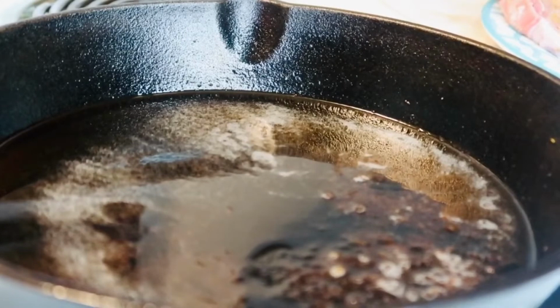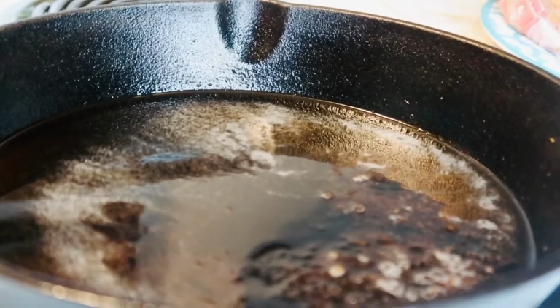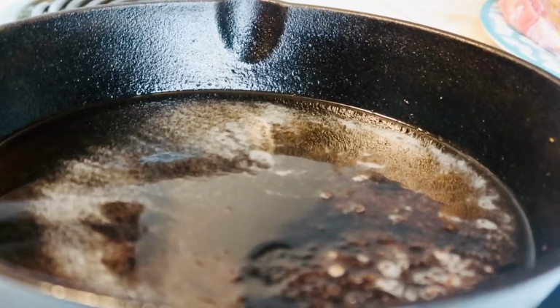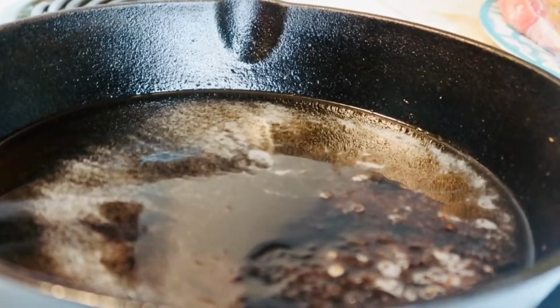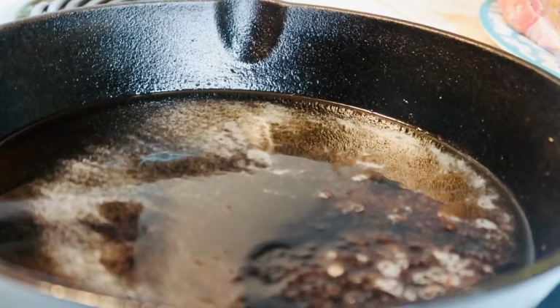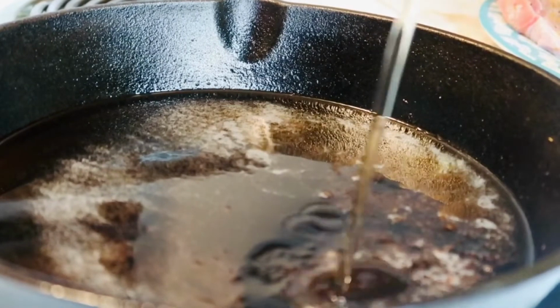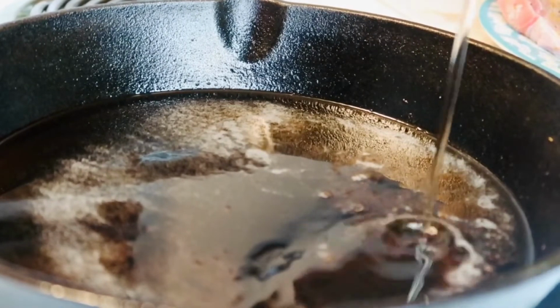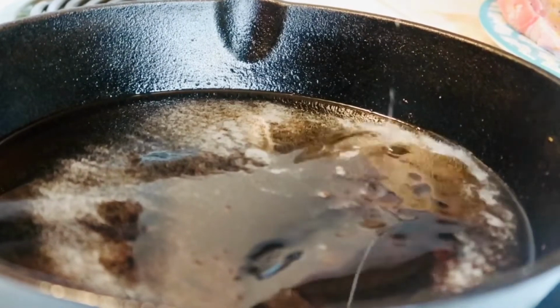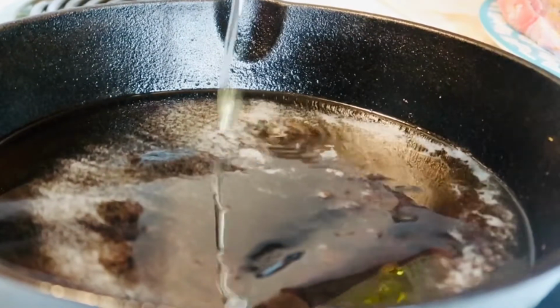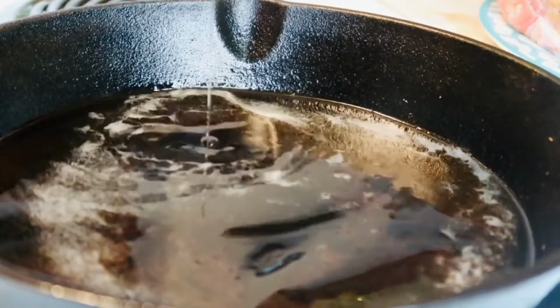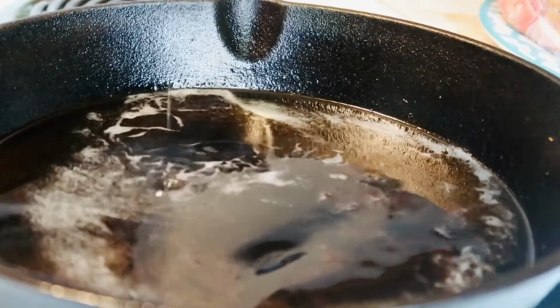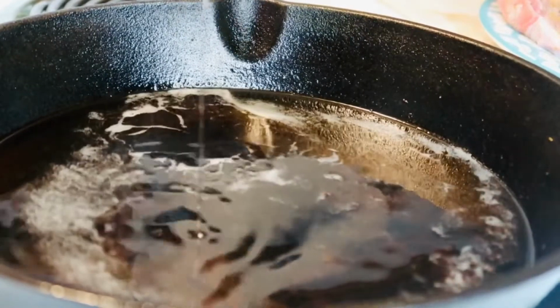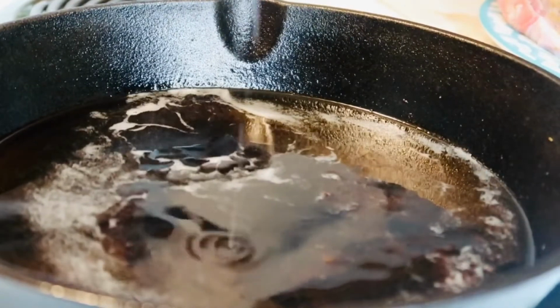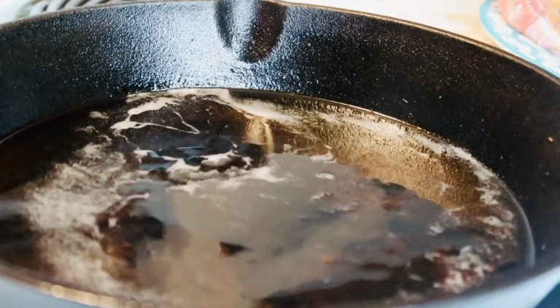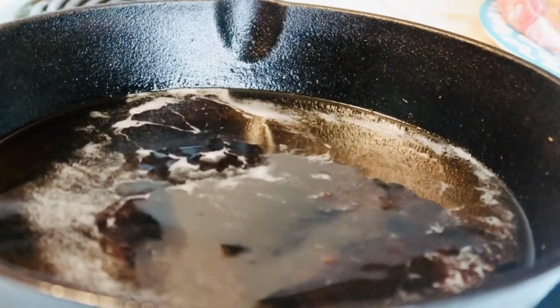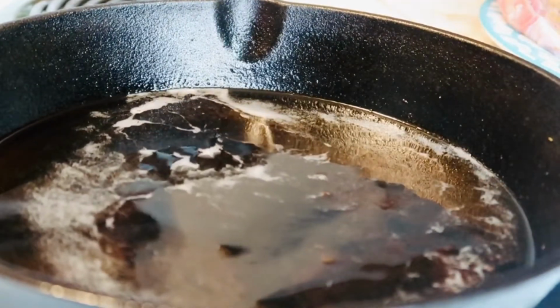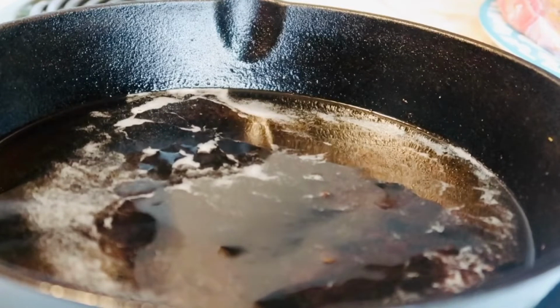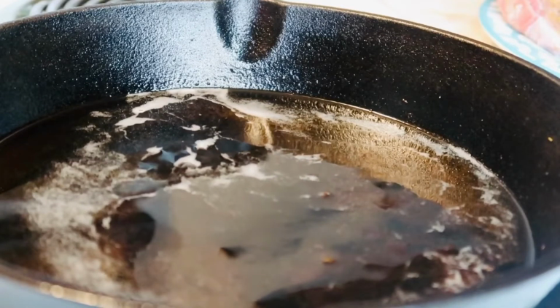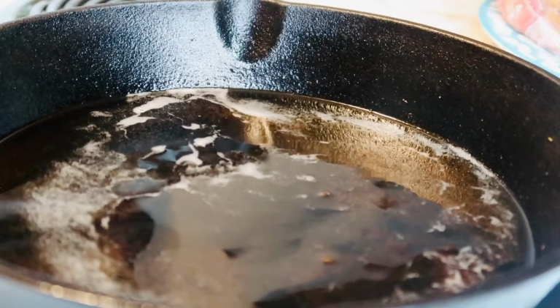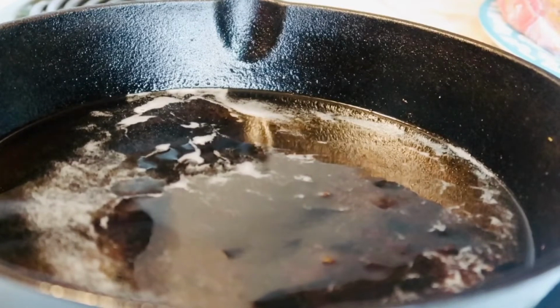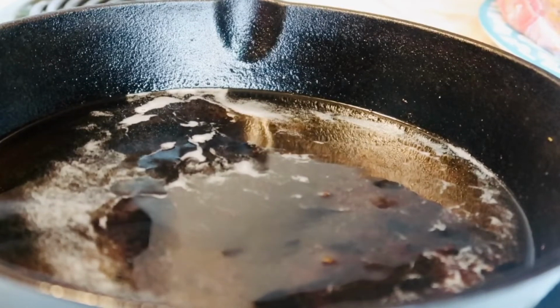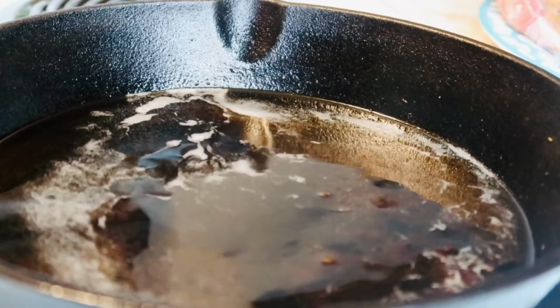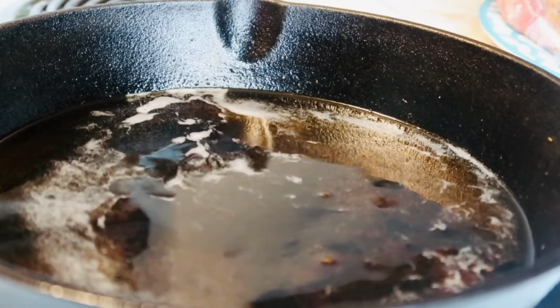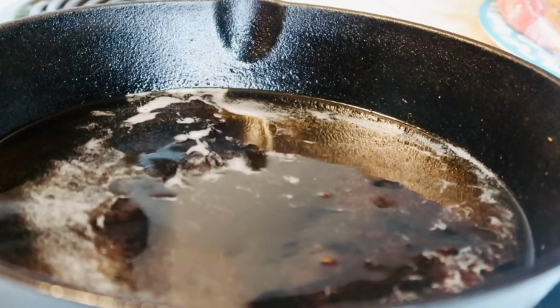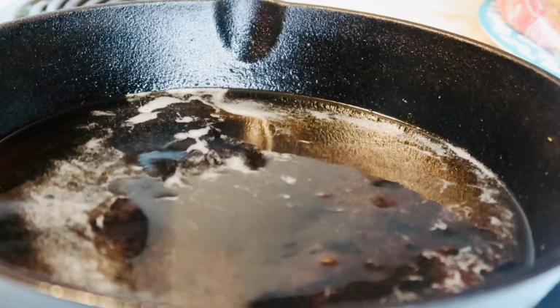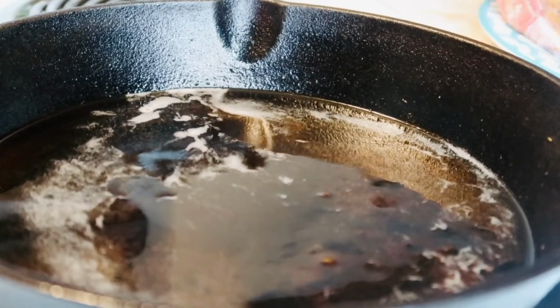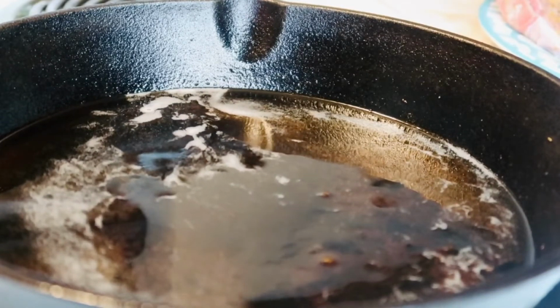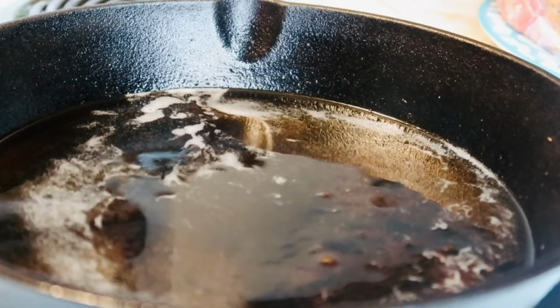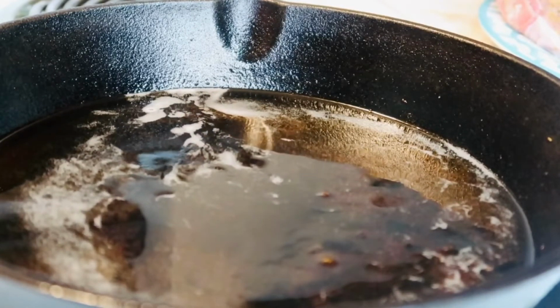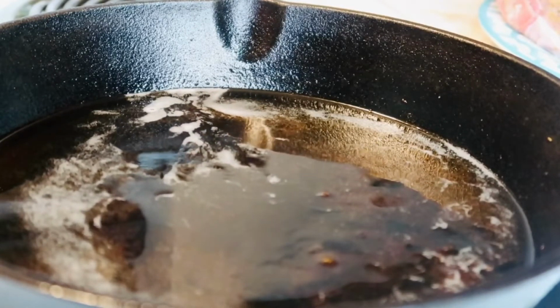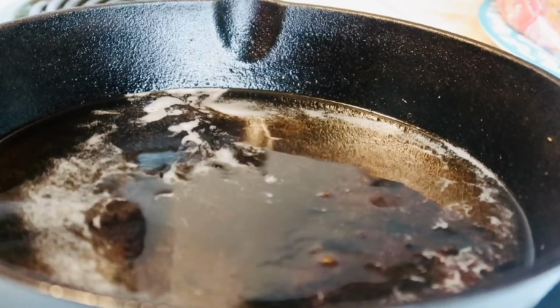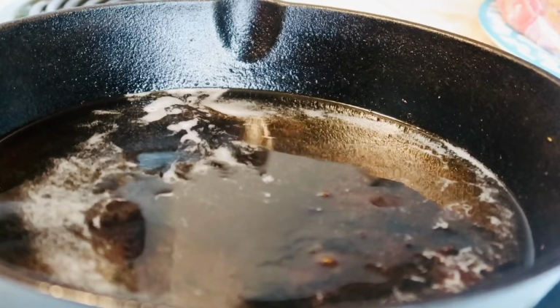The next step is to take a skillet of your choice. I'm using a cast iron skillet and I lightly added grease — I use vegetable oil — and I'm going to go ahead and sear the pork chops.